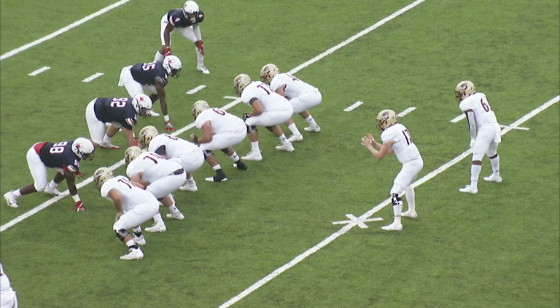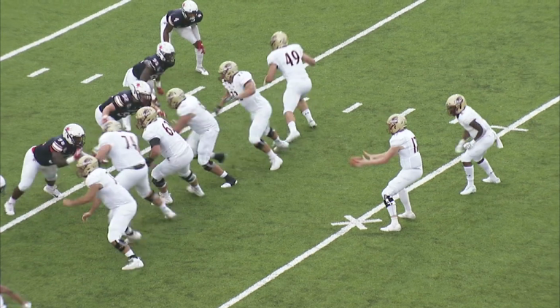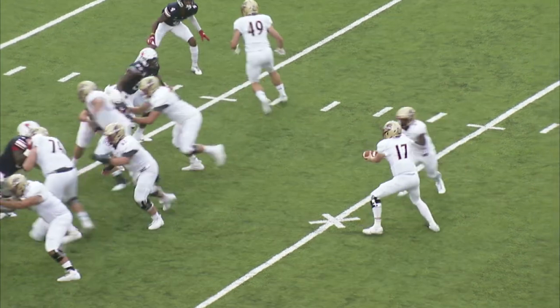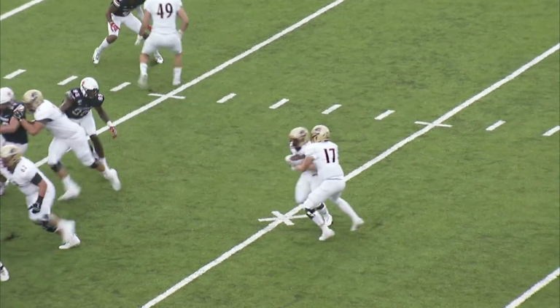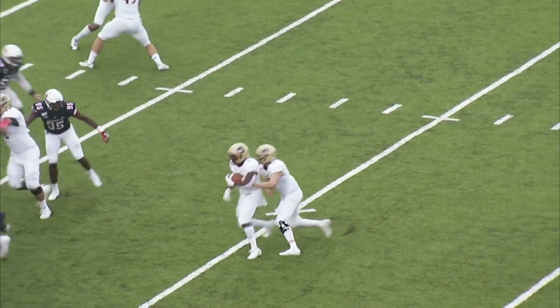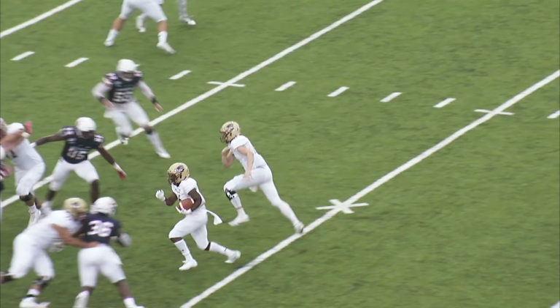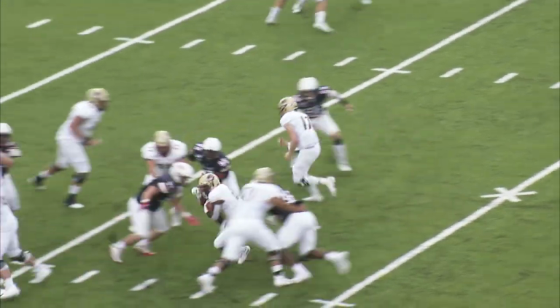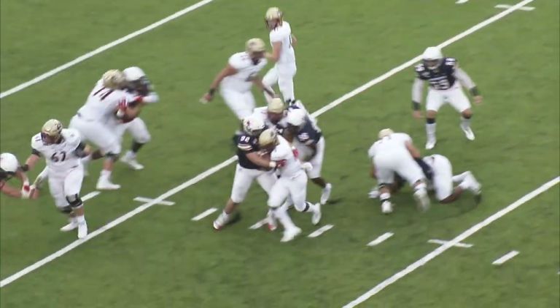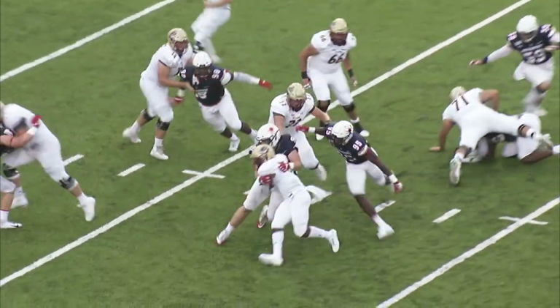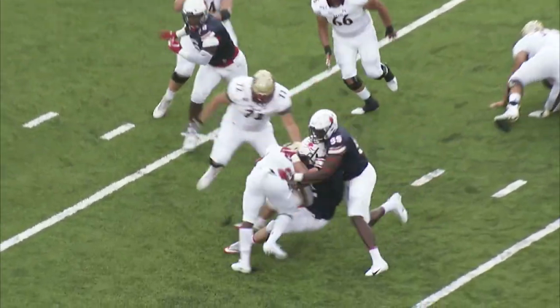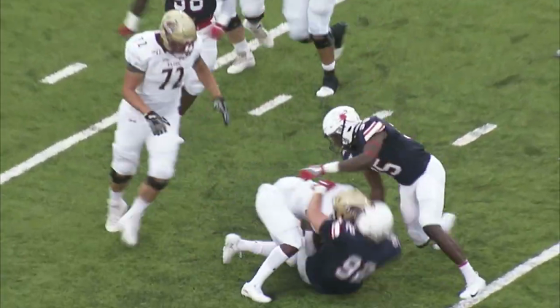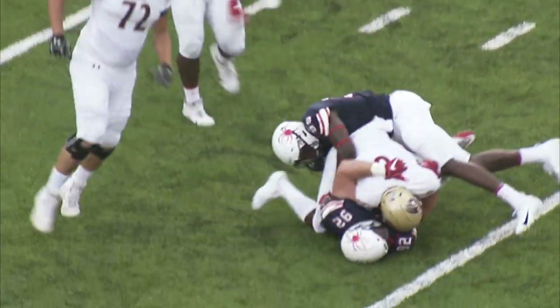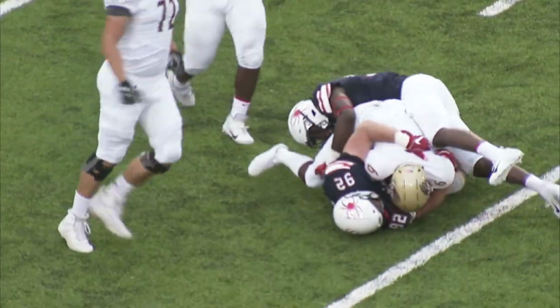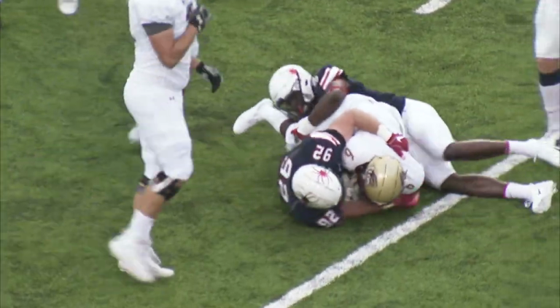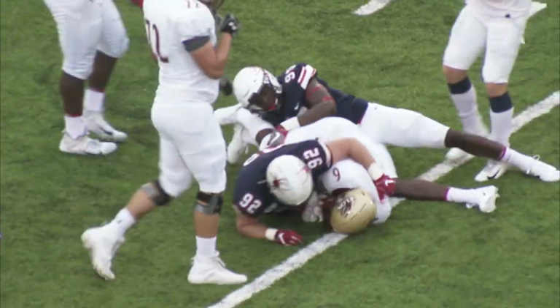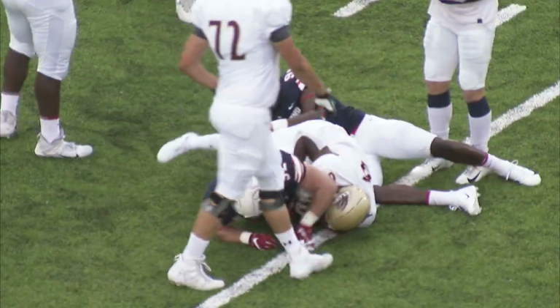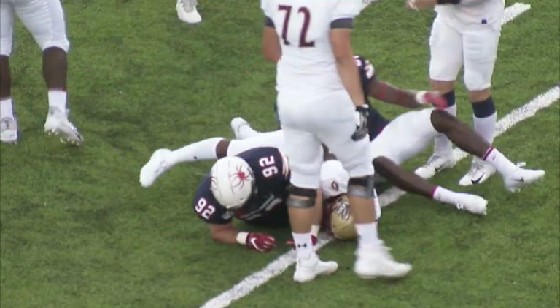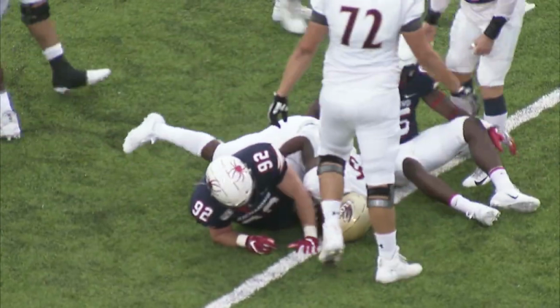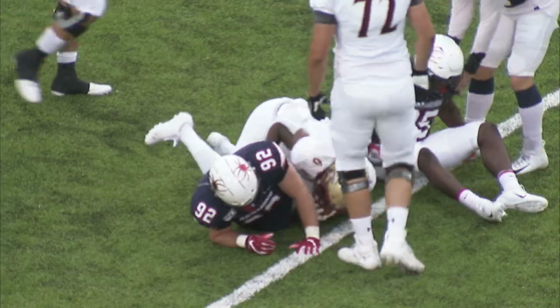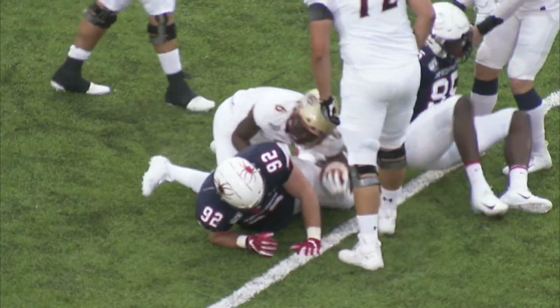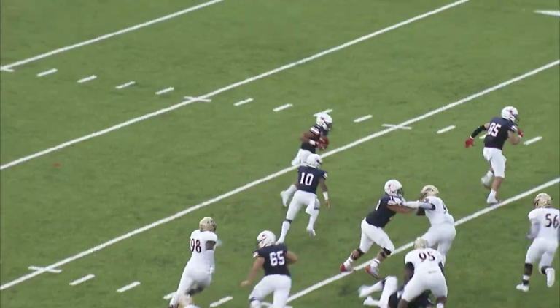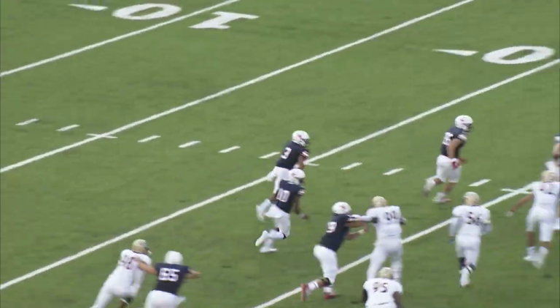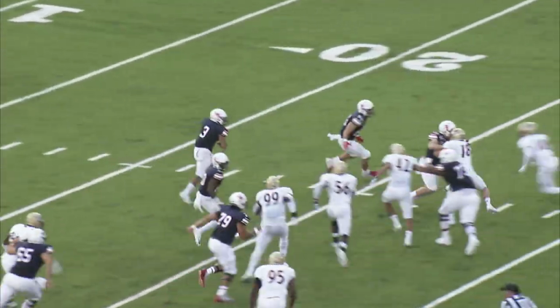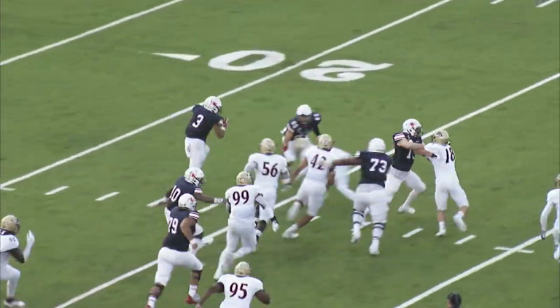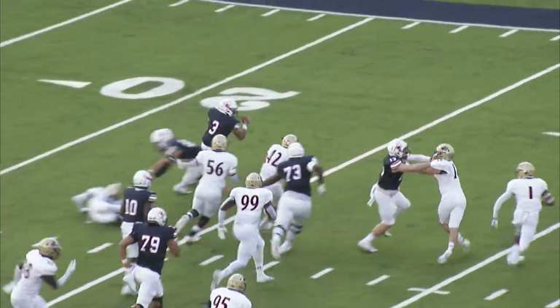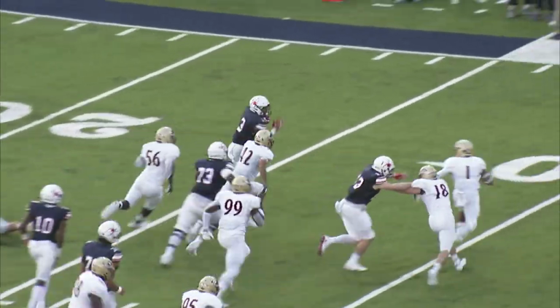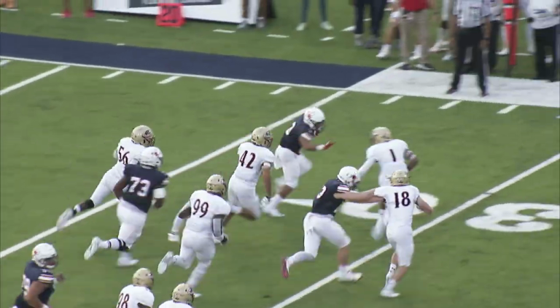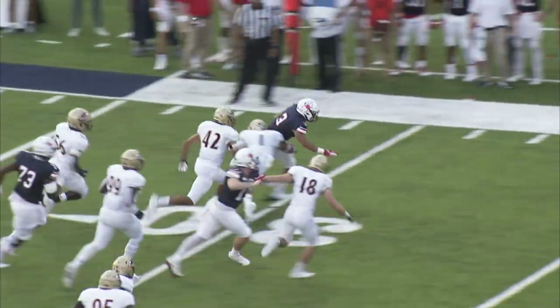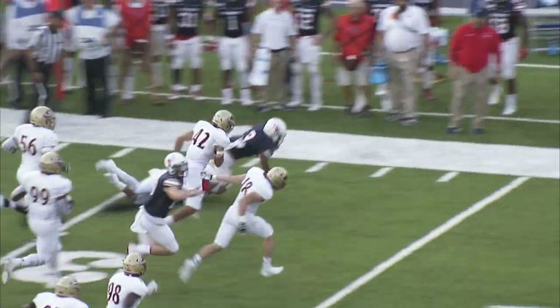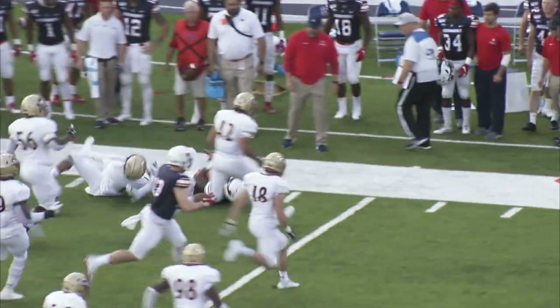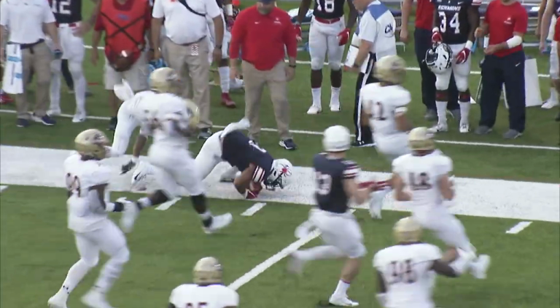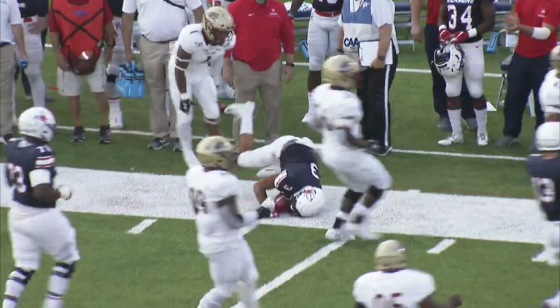Three receivers to Cheeks left, he's going to give it to Thomas again, and this time he is wrapped up and thrown down for a loss. Still English at quarterback. Aaron Dykes turns the left corner, gets across the 30.